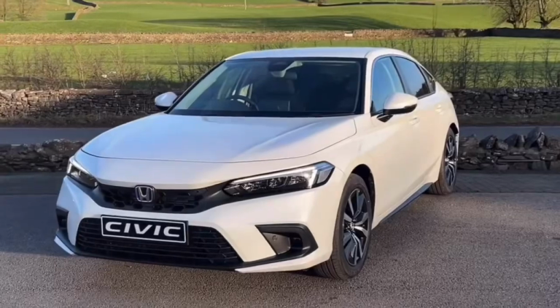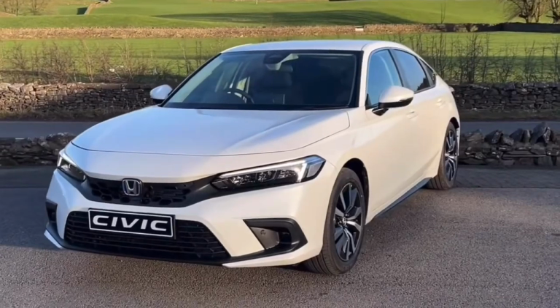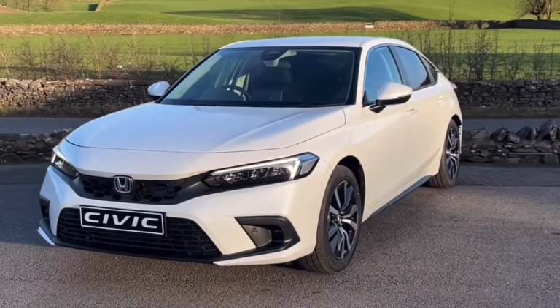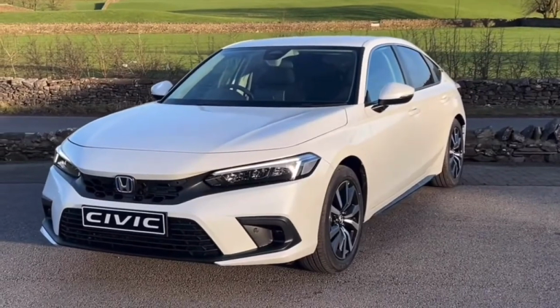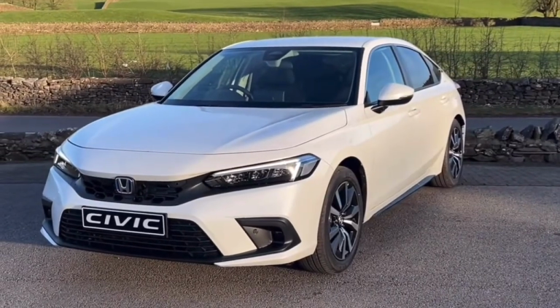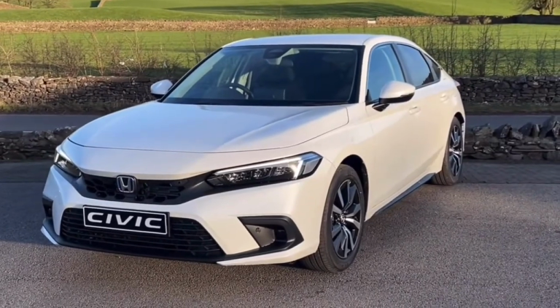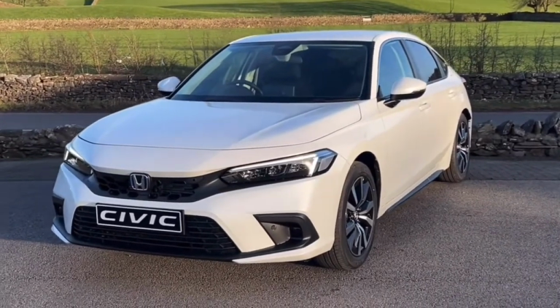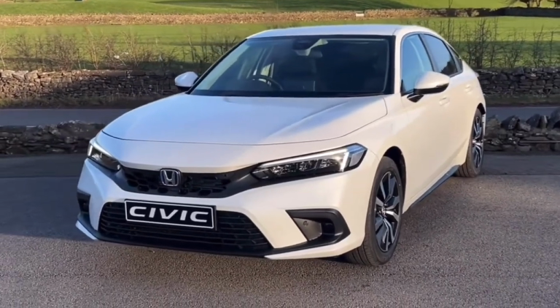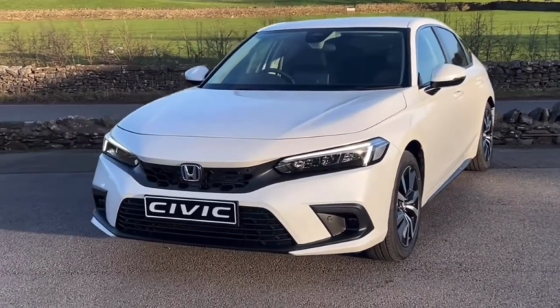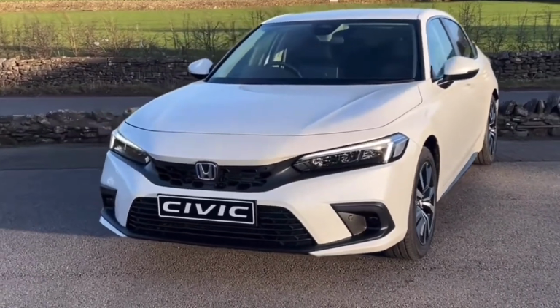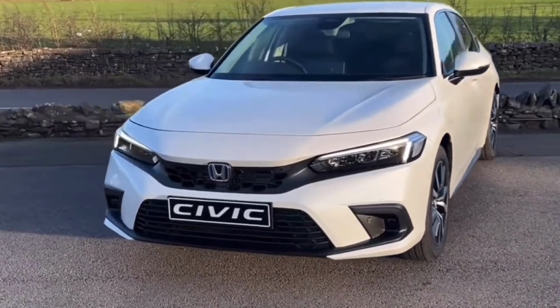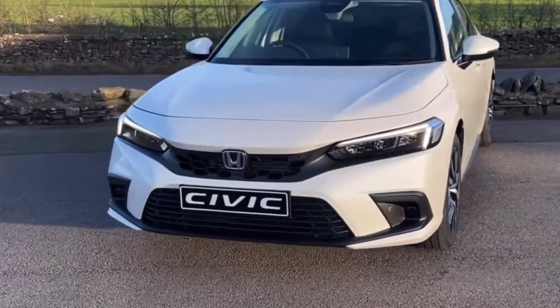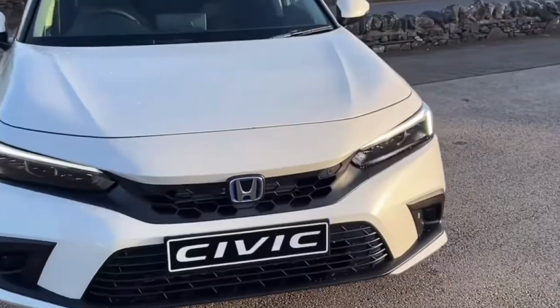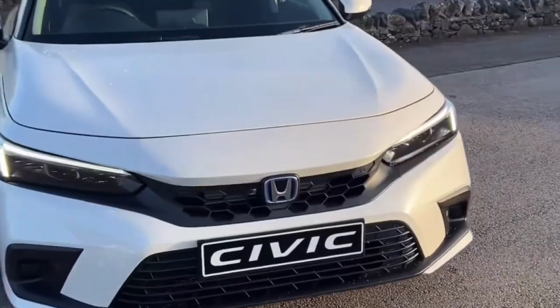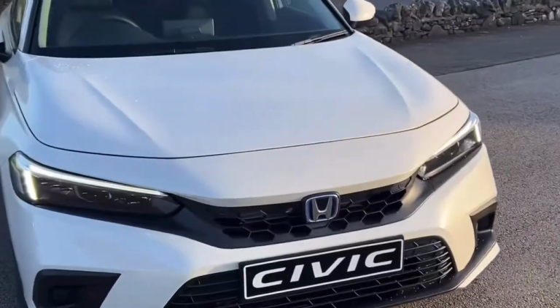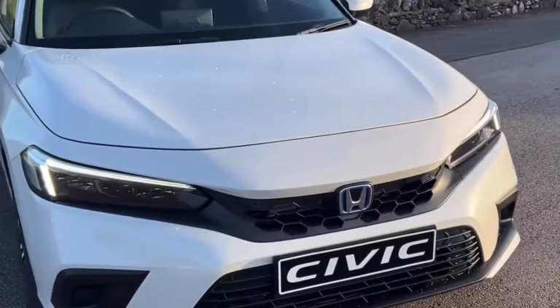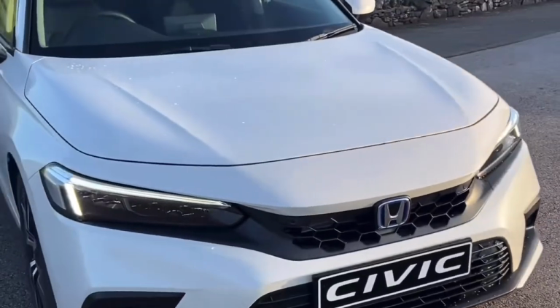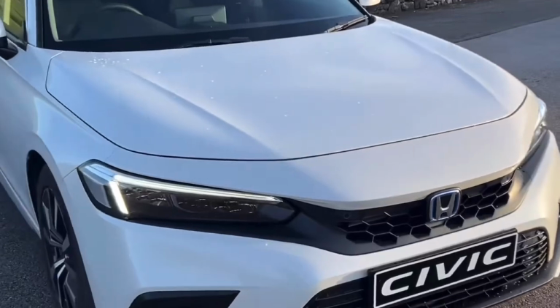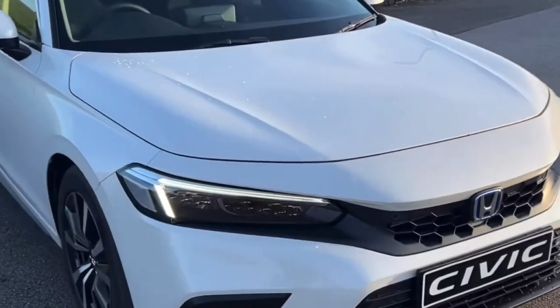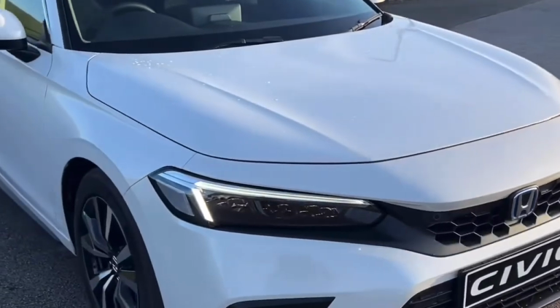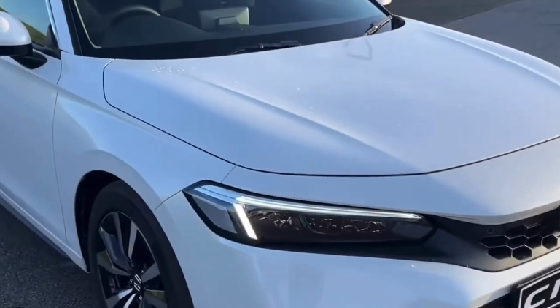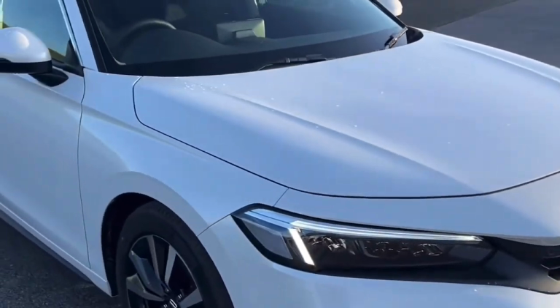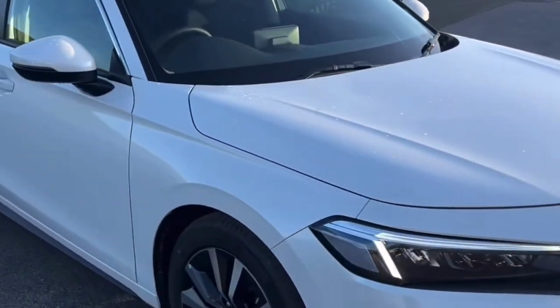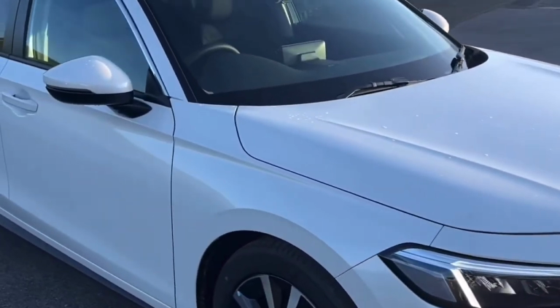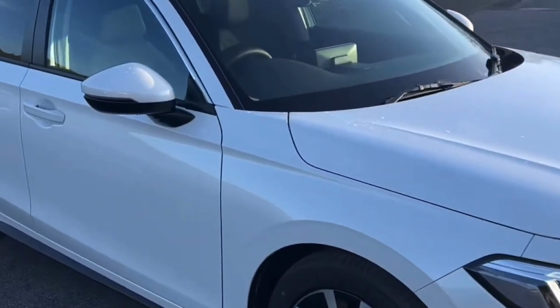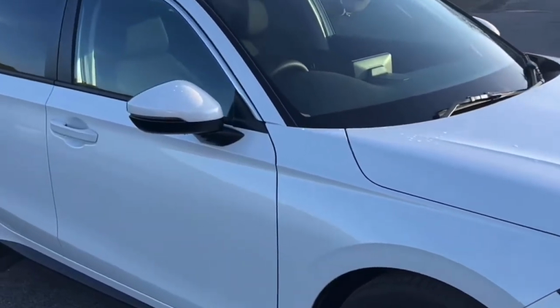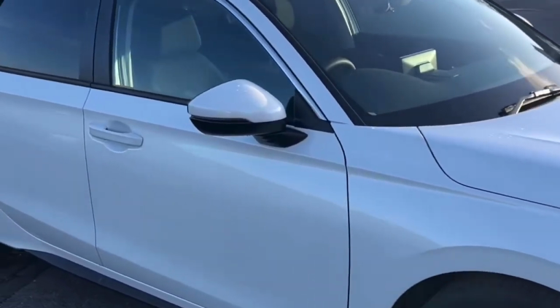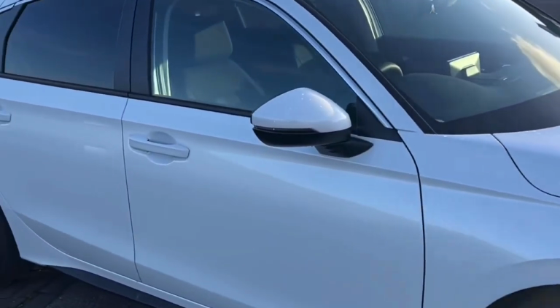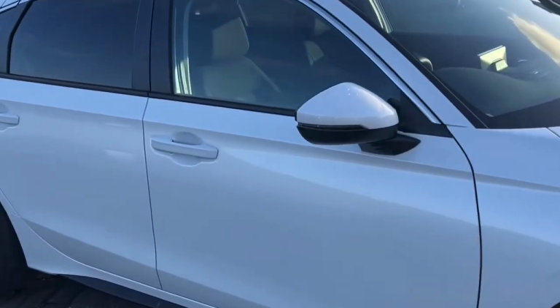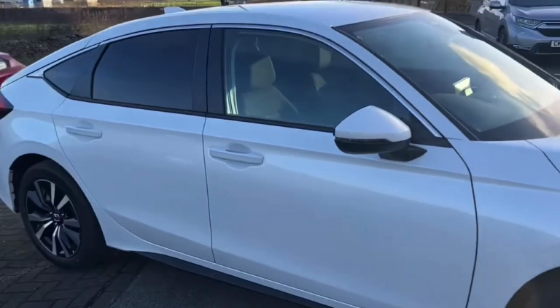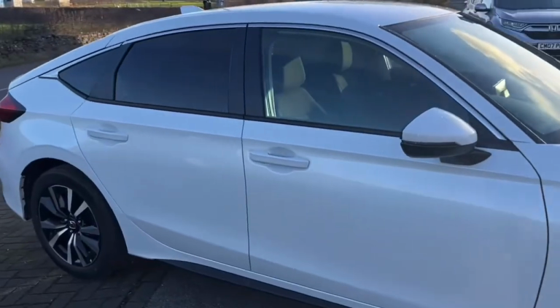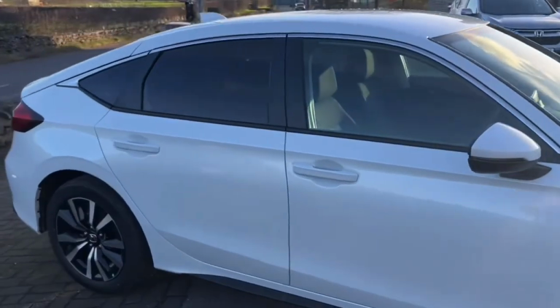Welcome to the Kendall Honda YouTube channel. My name is Sam, the internet specialist. Today I'm showing you around the Honda Civic Elegance — it's a two-litre self-charging hybrid model, like all of the Civics now in the 11th generation.